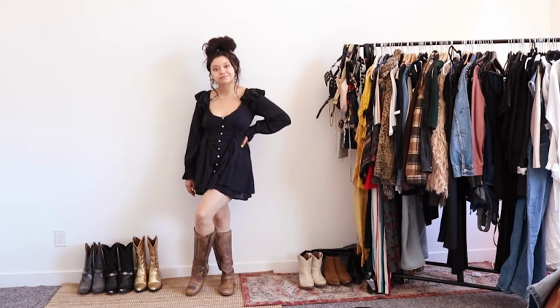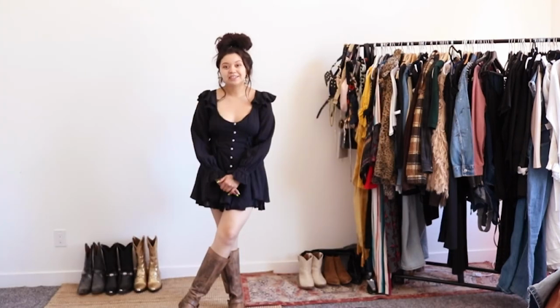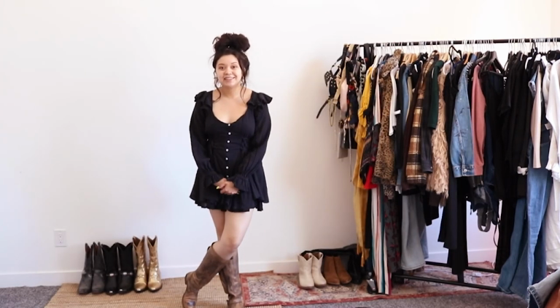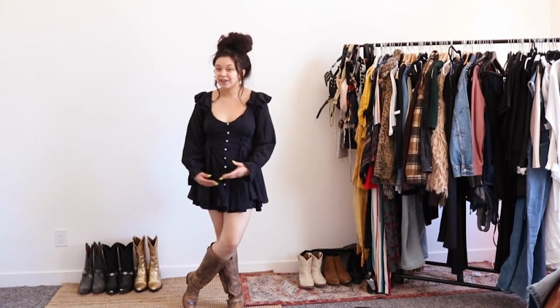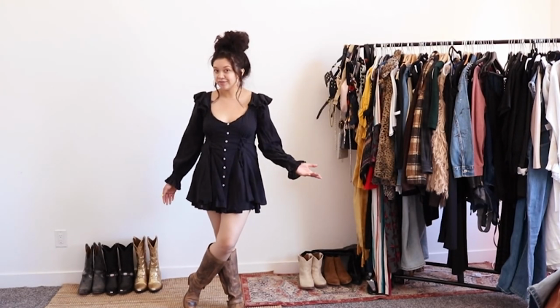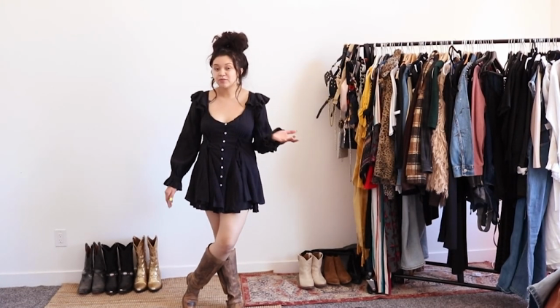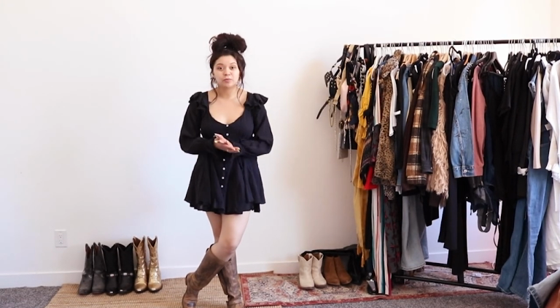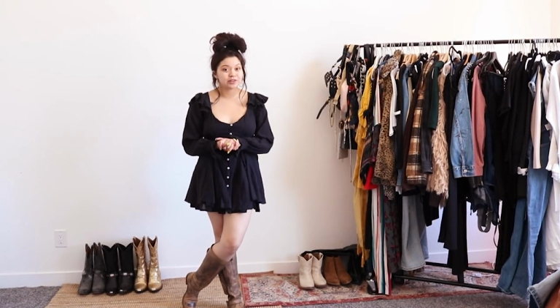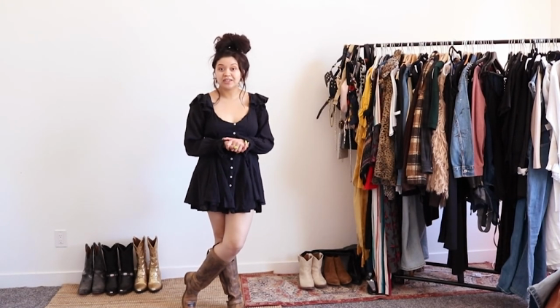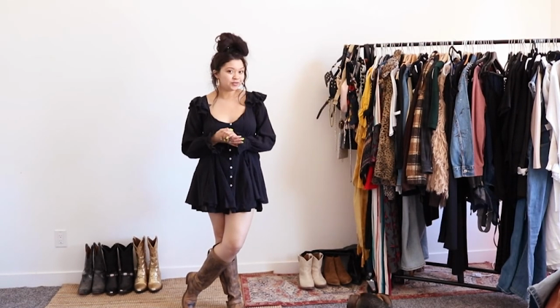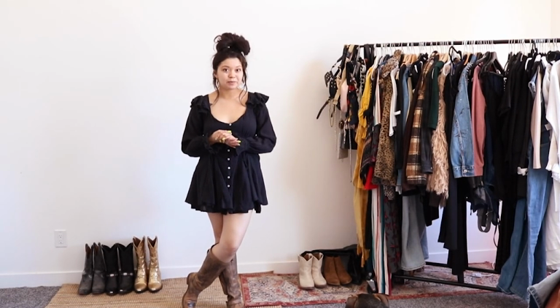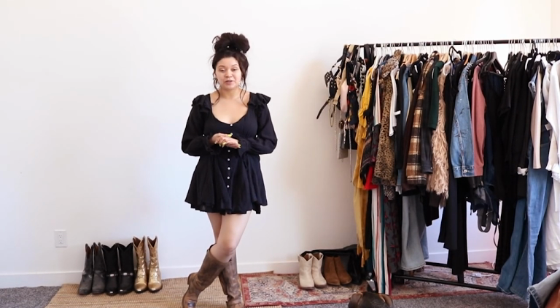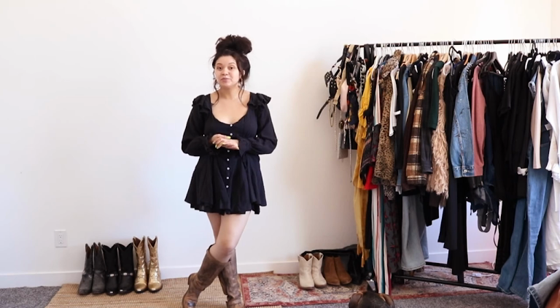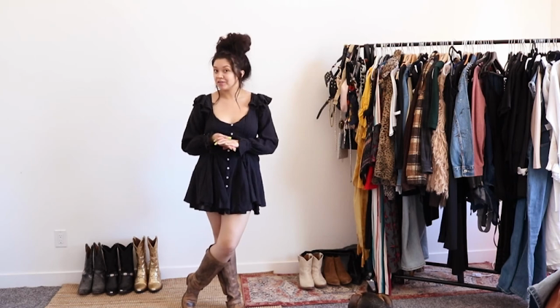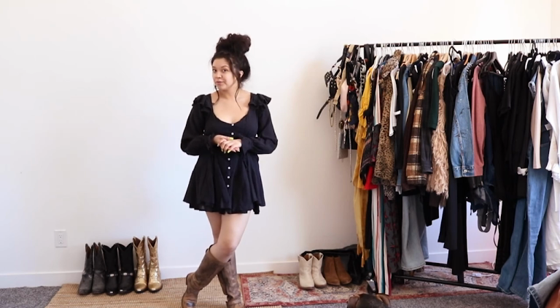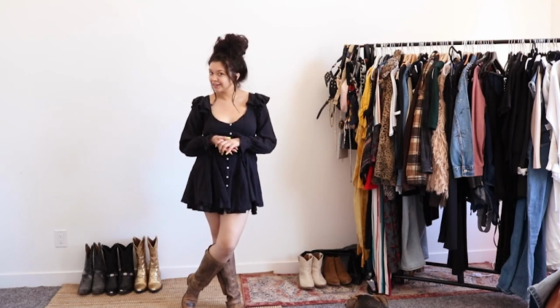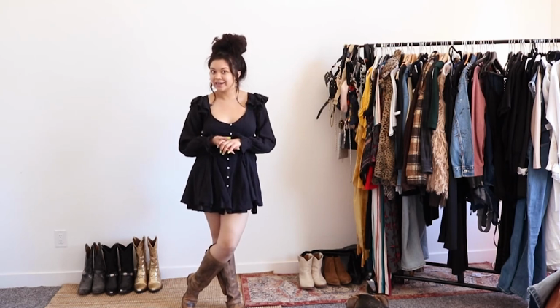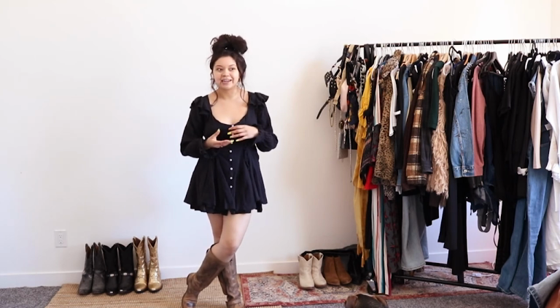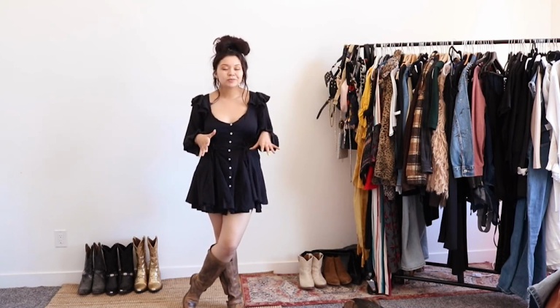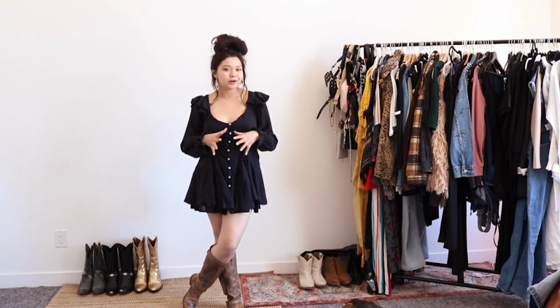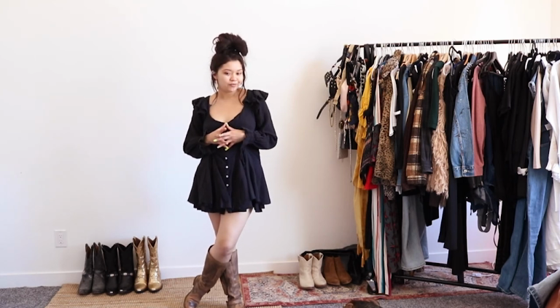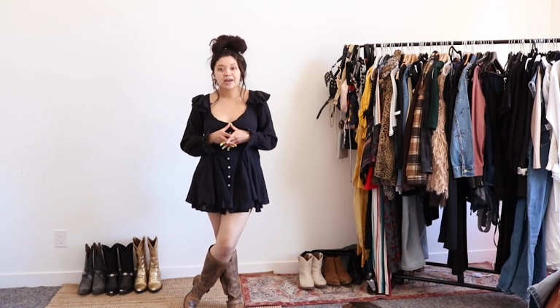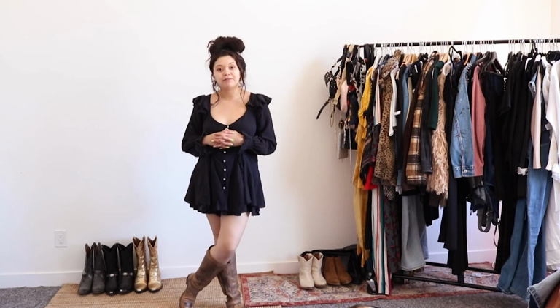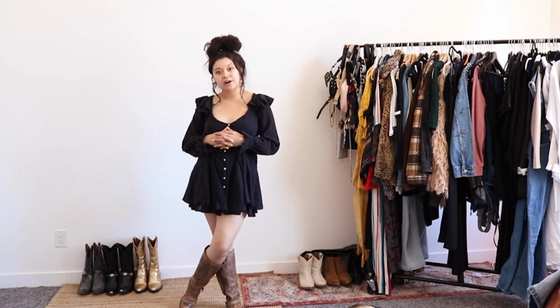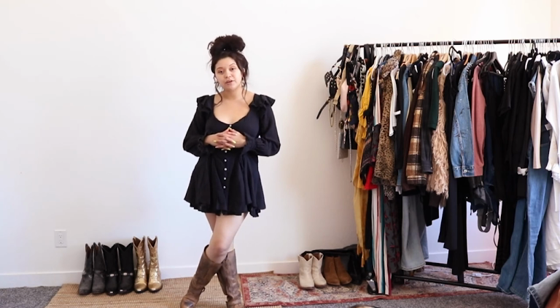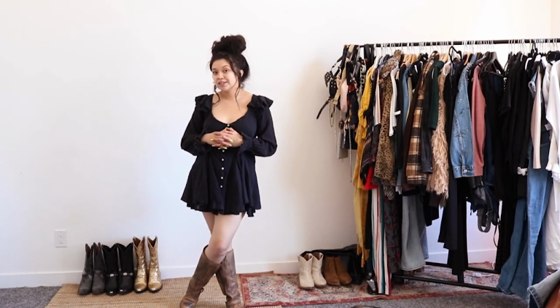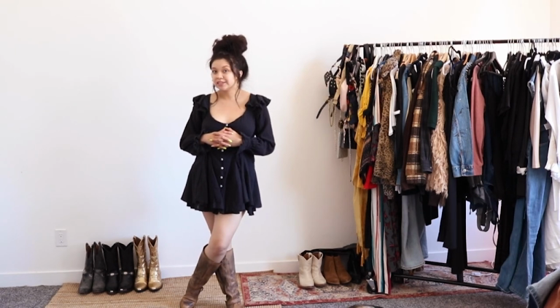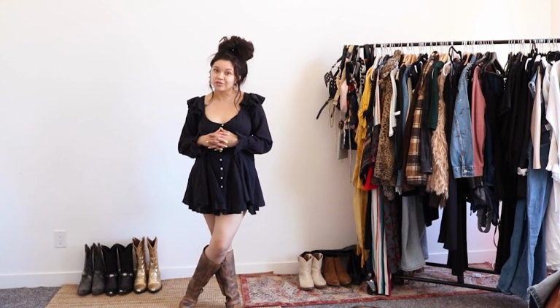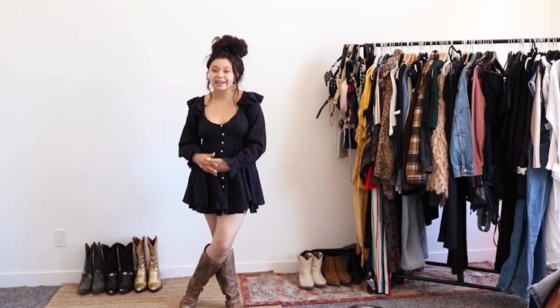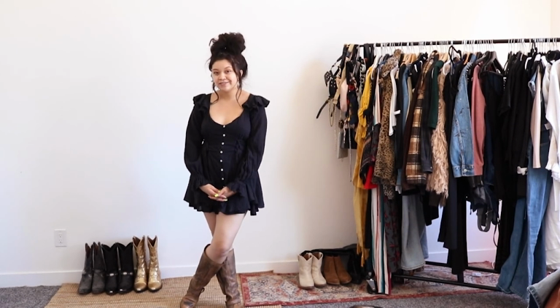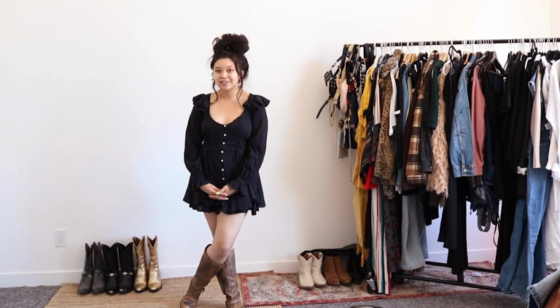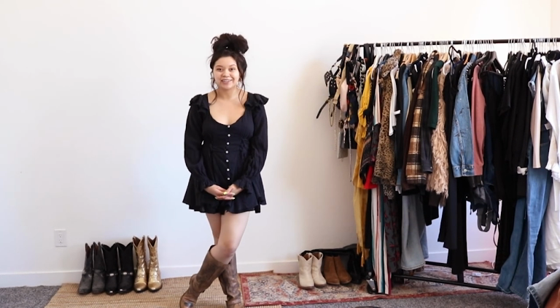This is the final outfit. I really hope you enjoyed this video. Hopefully it inspired you to break out your boot collection and spruce up your outfits. I will have a new video out for you every week, so stay tuned and I will see you guys in the next video.